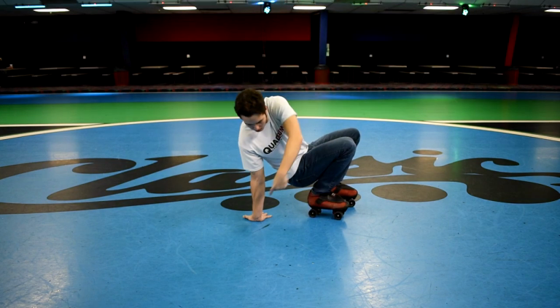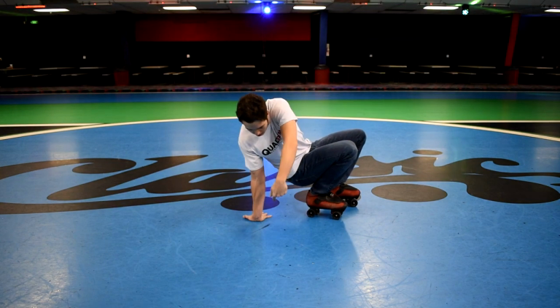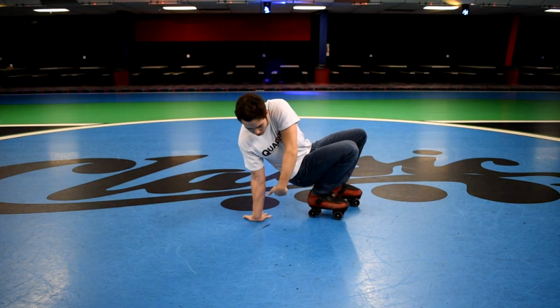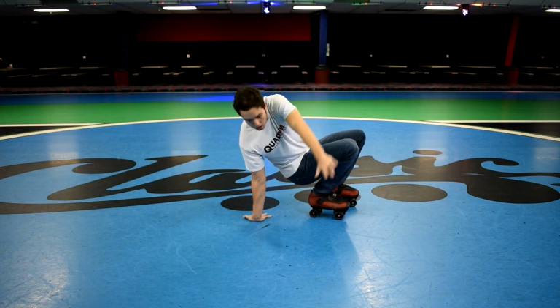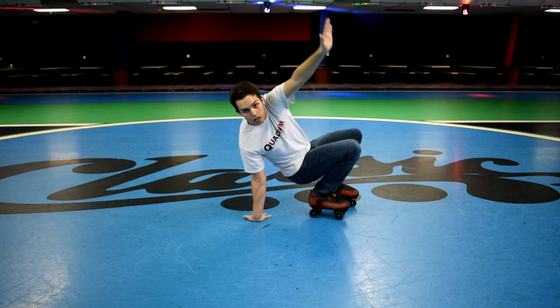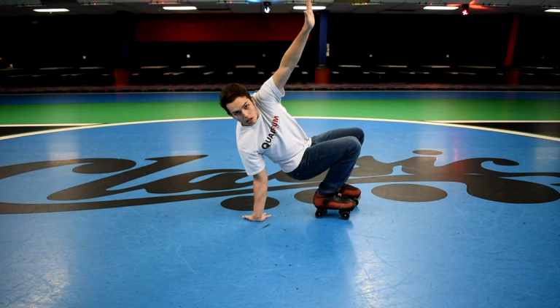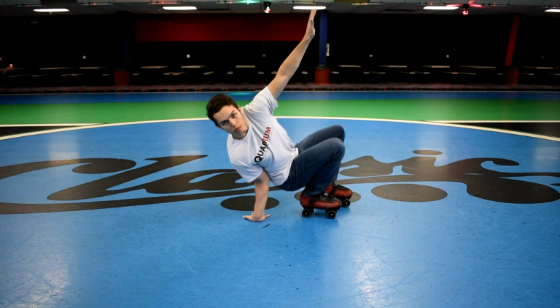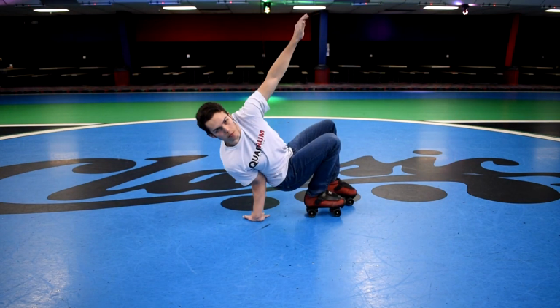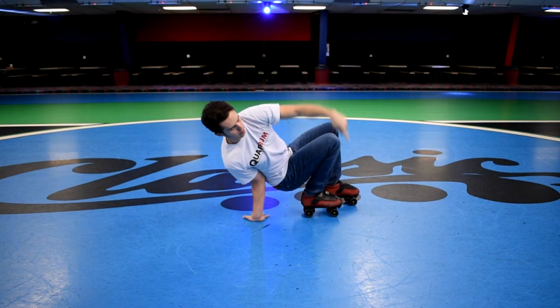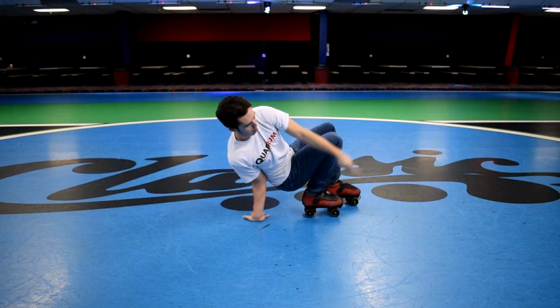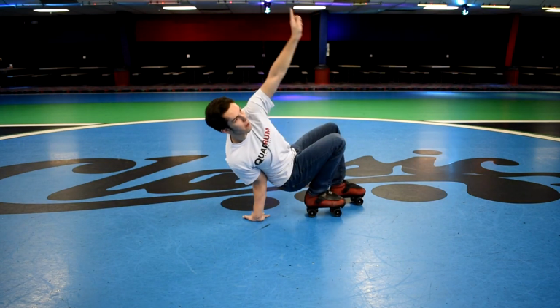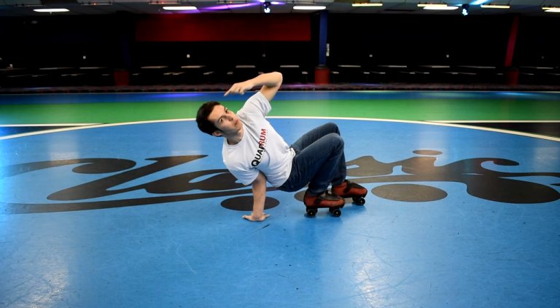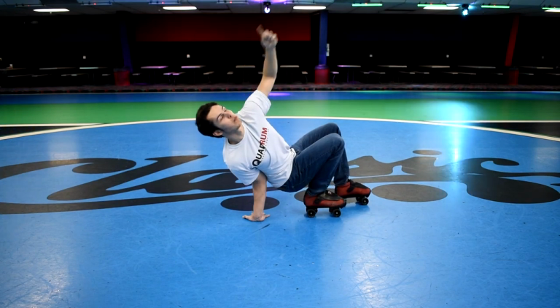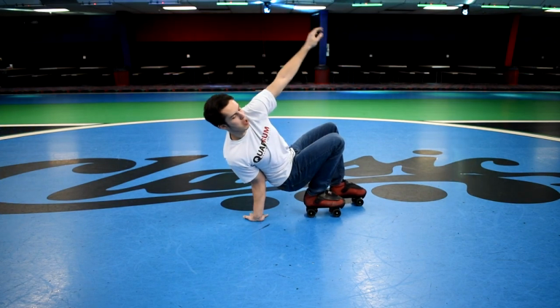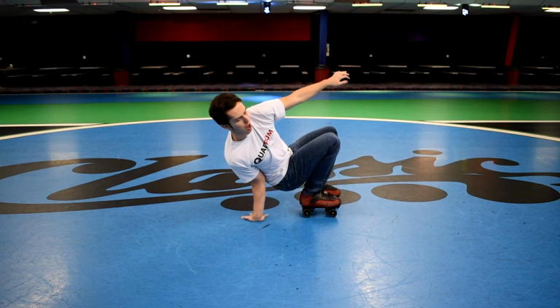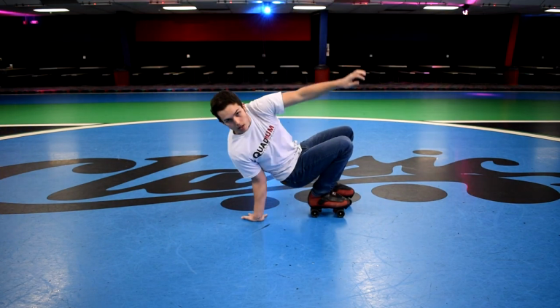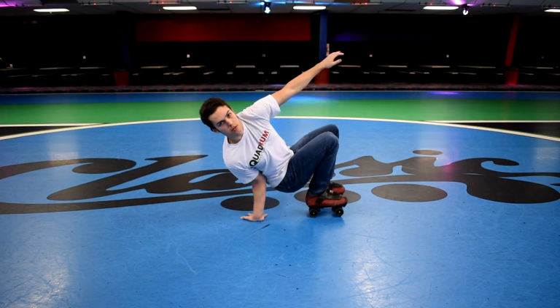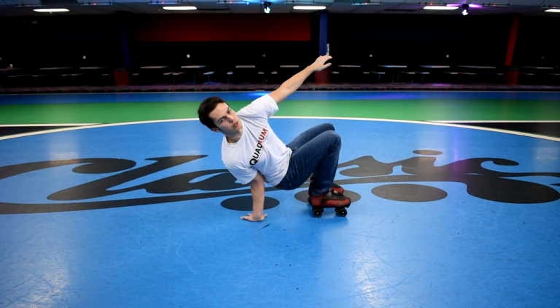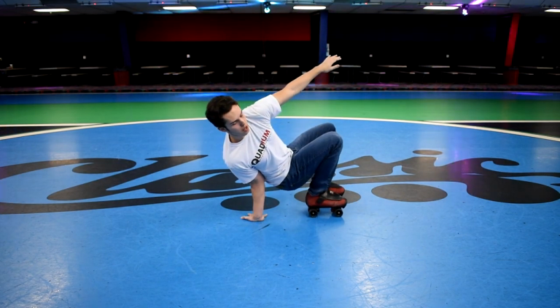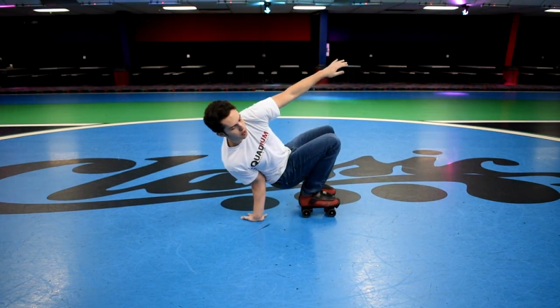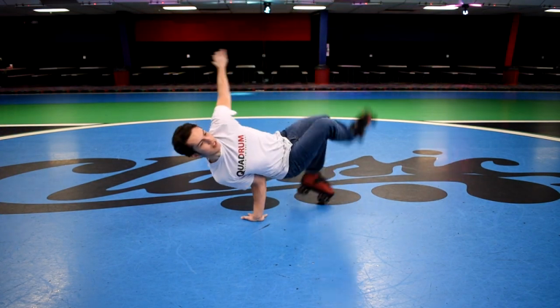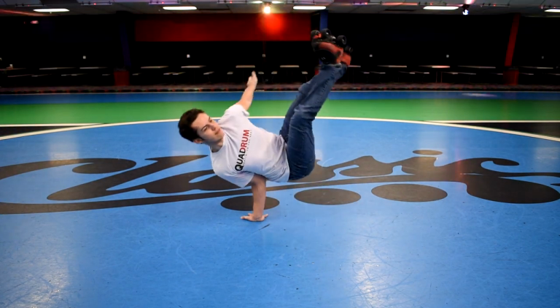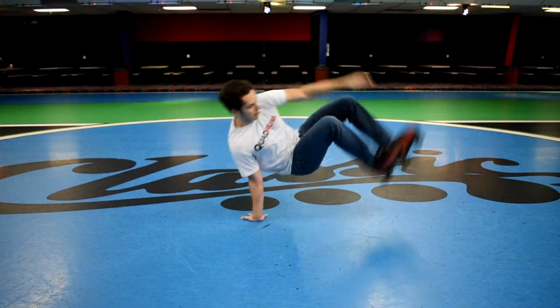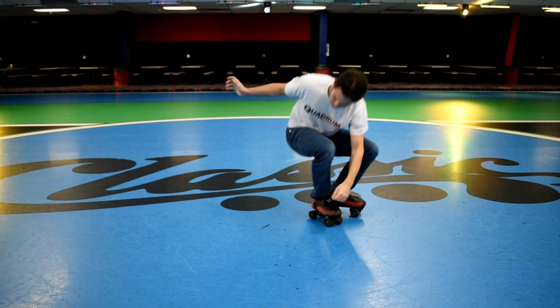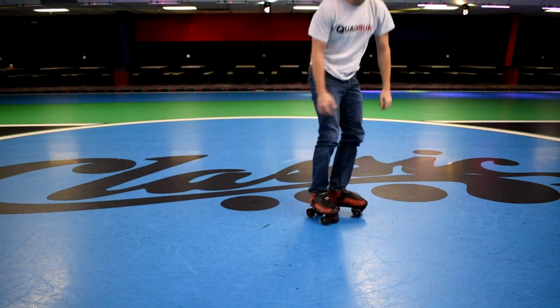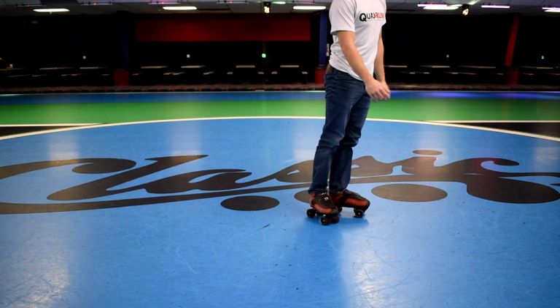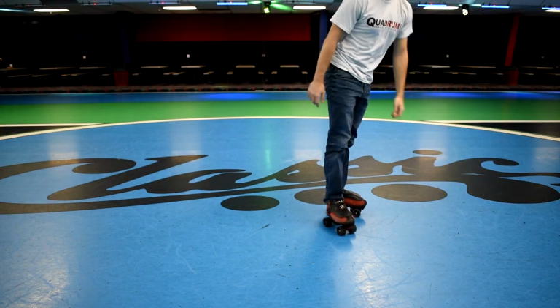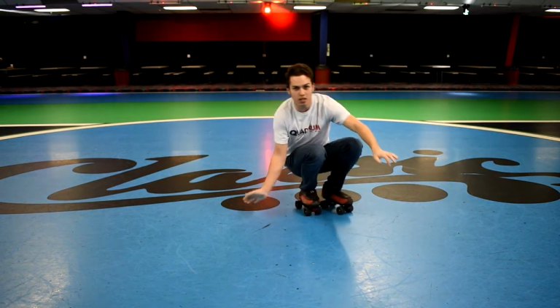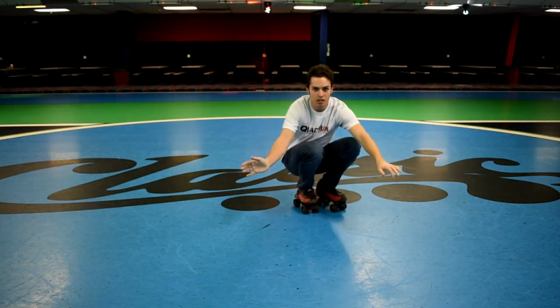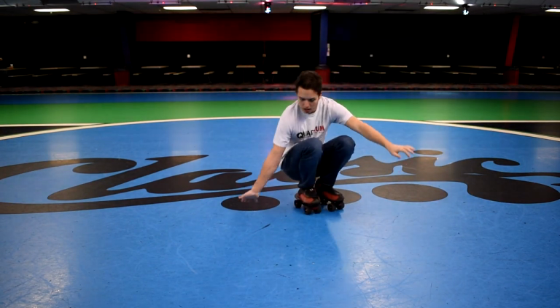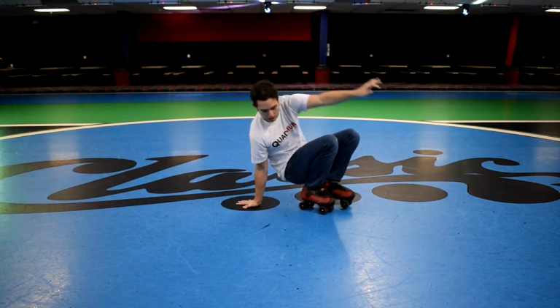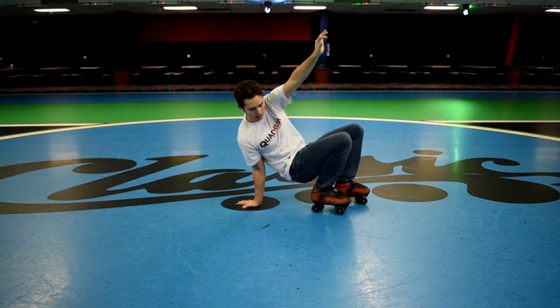So in a nutshell, this move is basically you stabbing your elbow into your back and resting all of your weight on that arm in a balancing act to get your legs up in the air. At first it's going to feel weird stabbing your elbow into your back and it's going to be awkward and hard to get right.